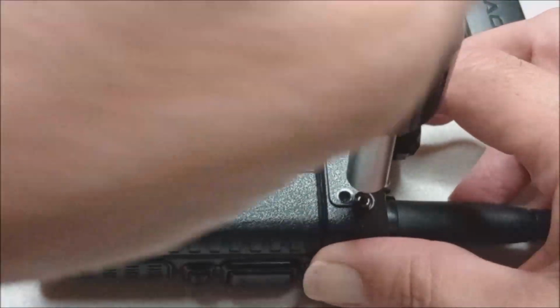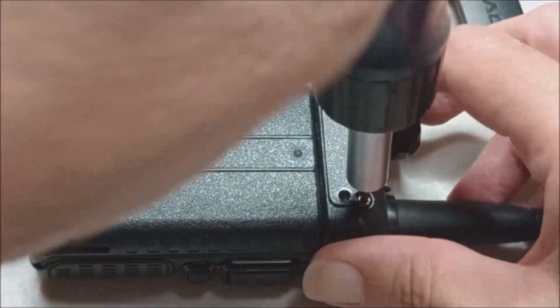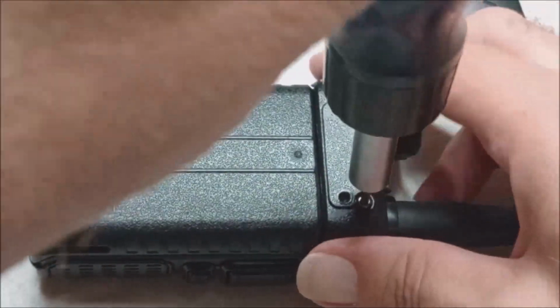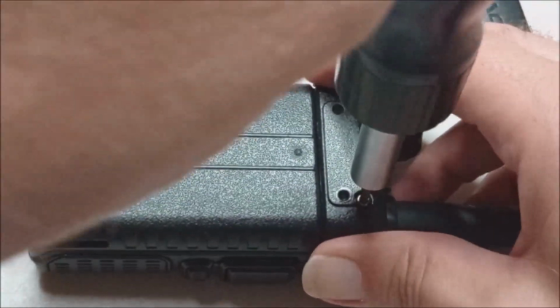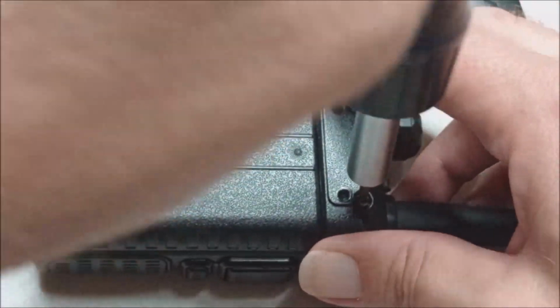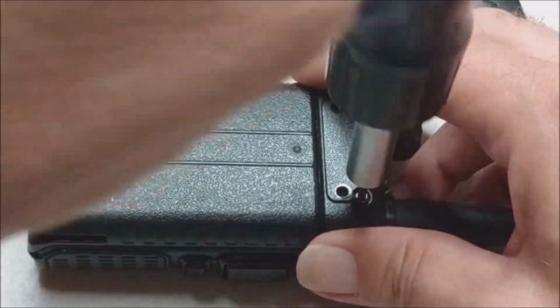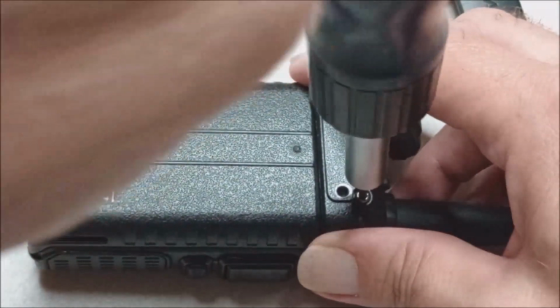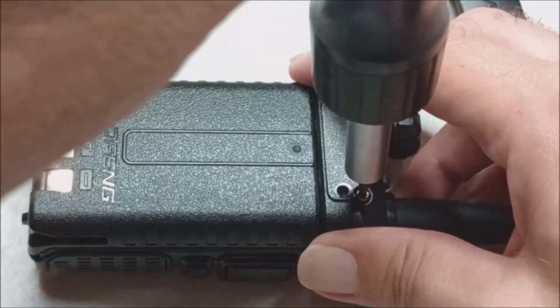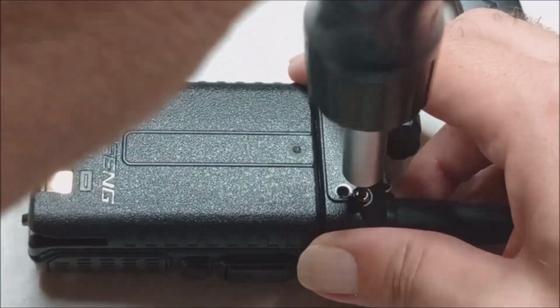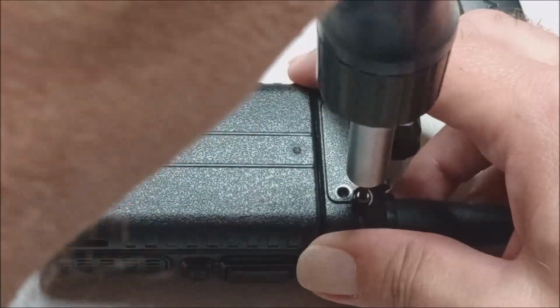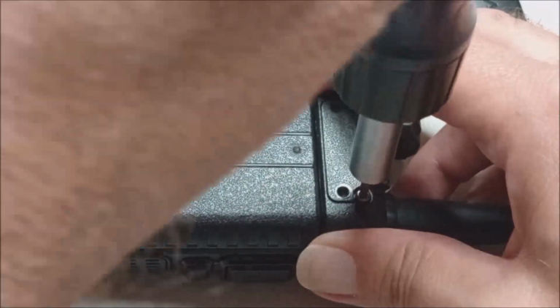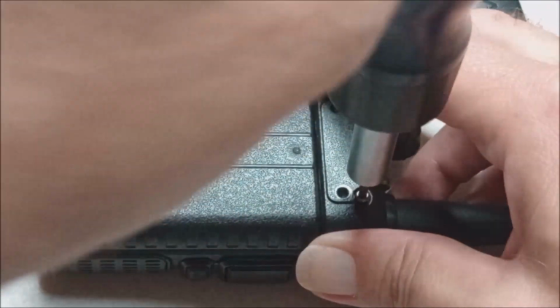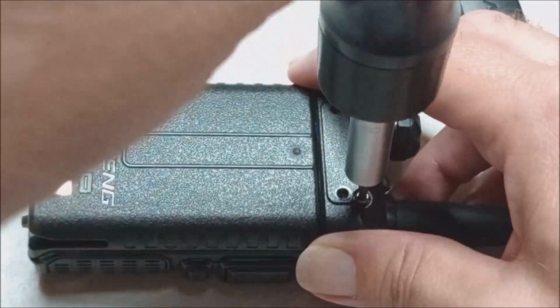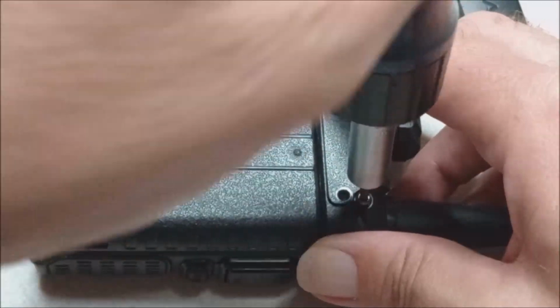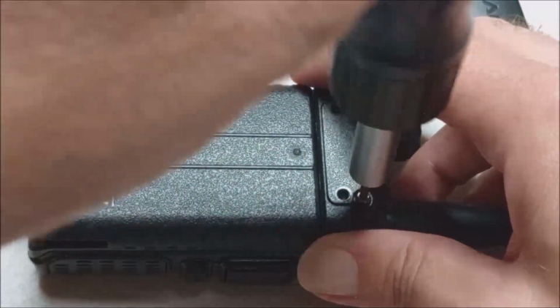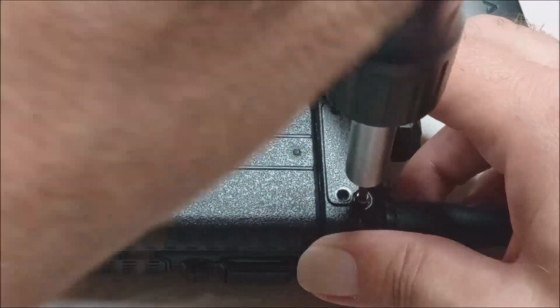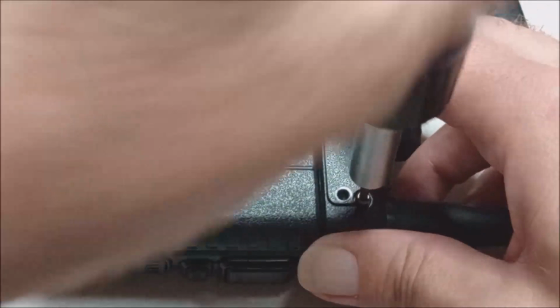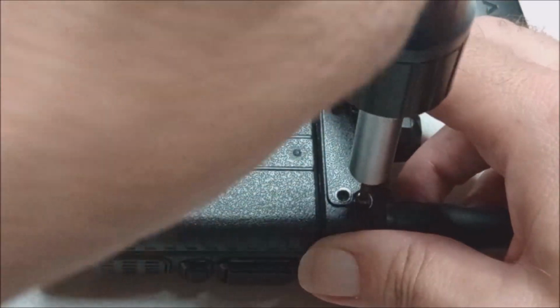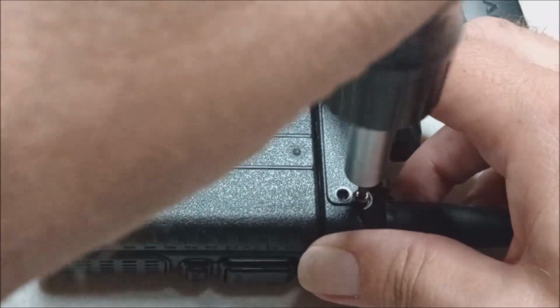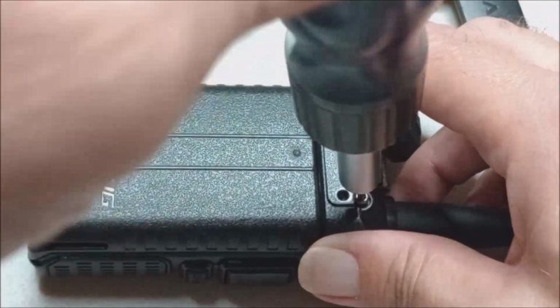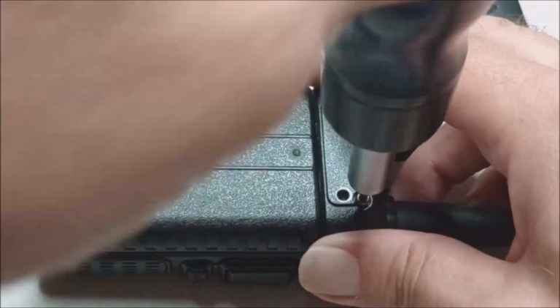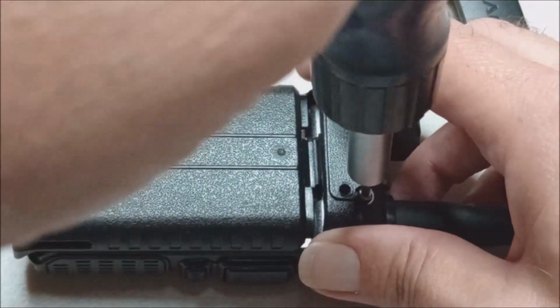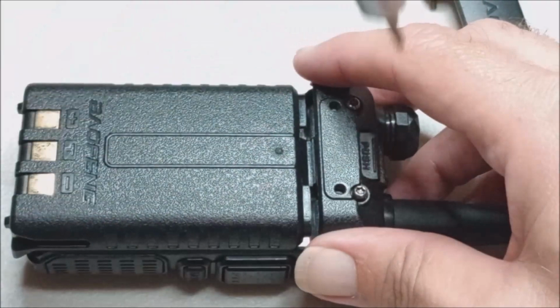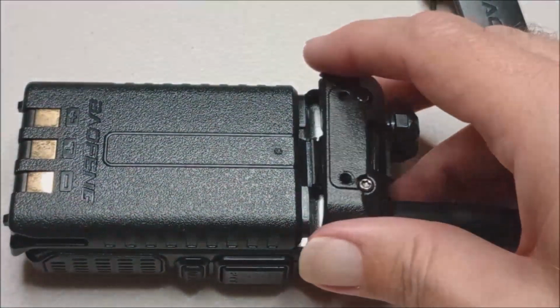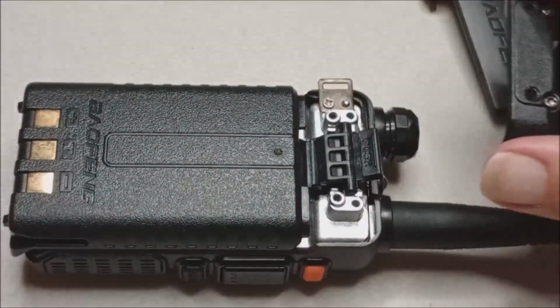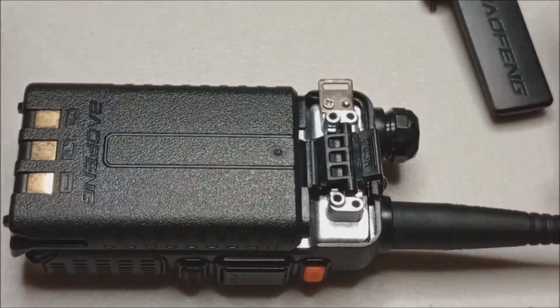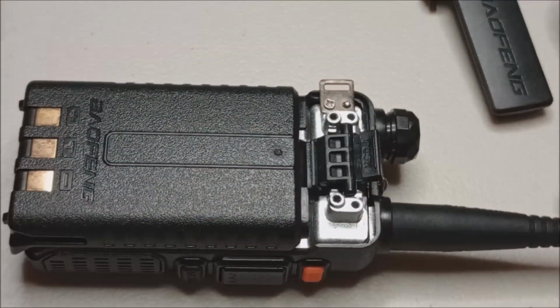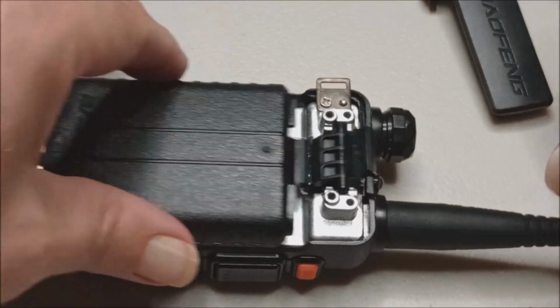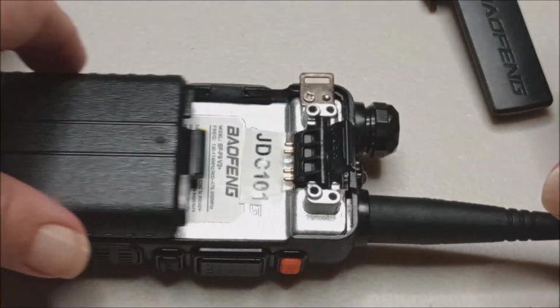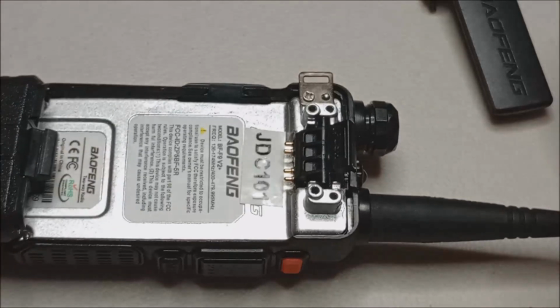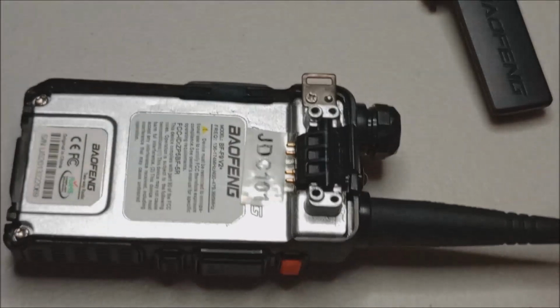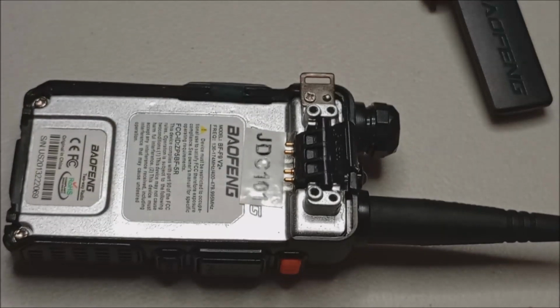Once we get it off, it should come cleanly out. And there we go.